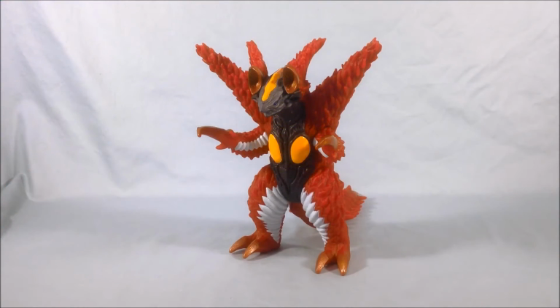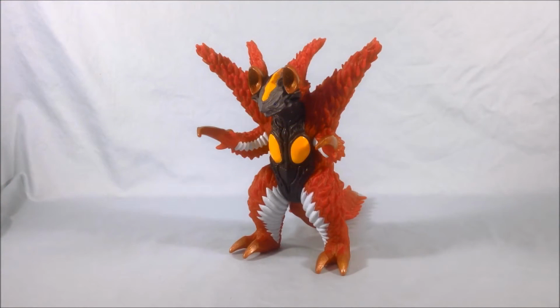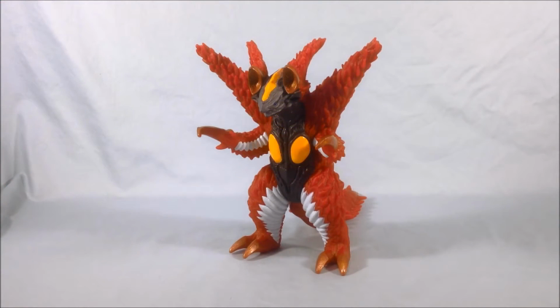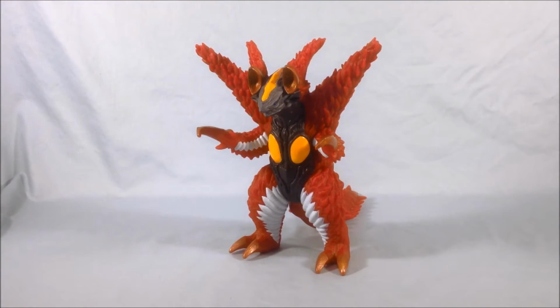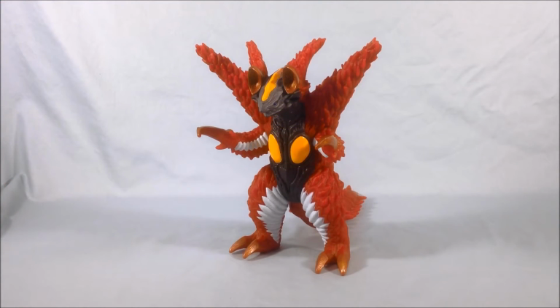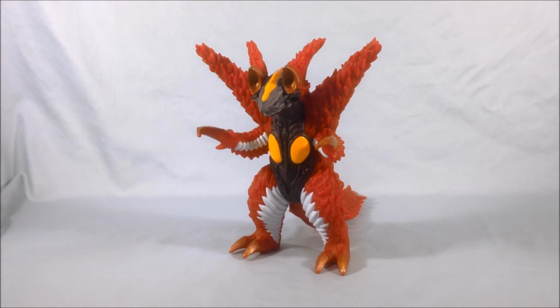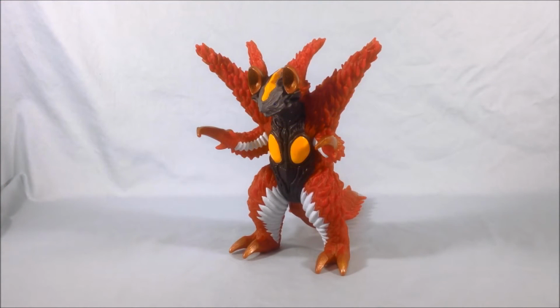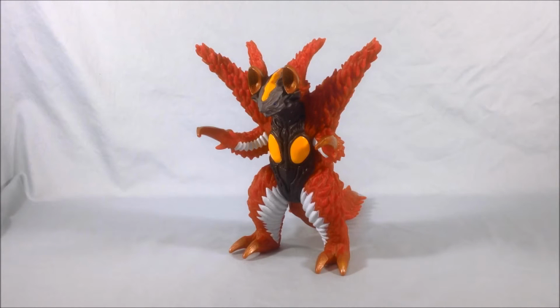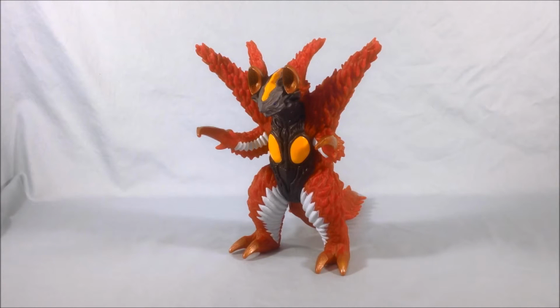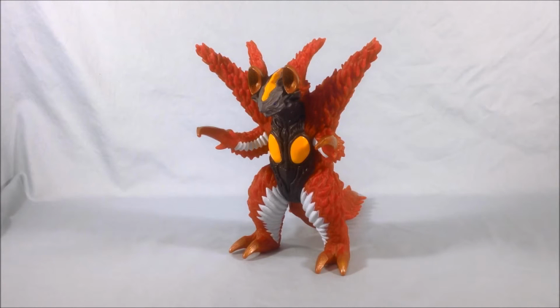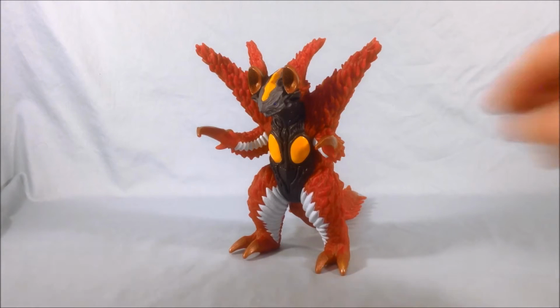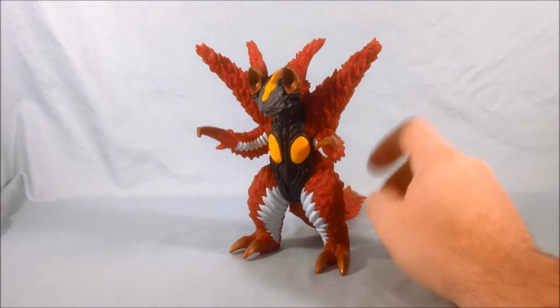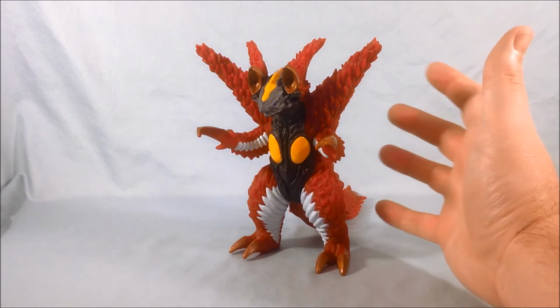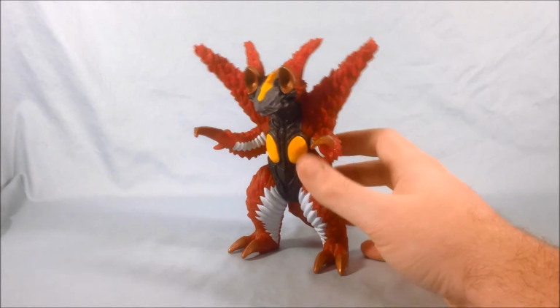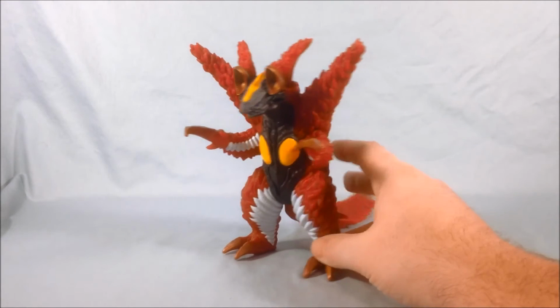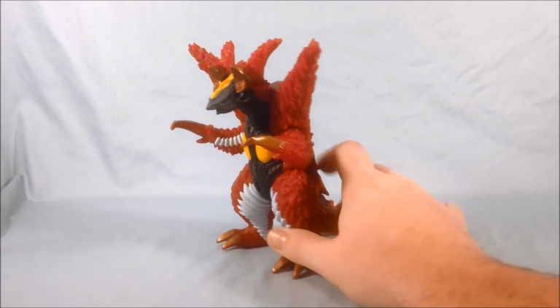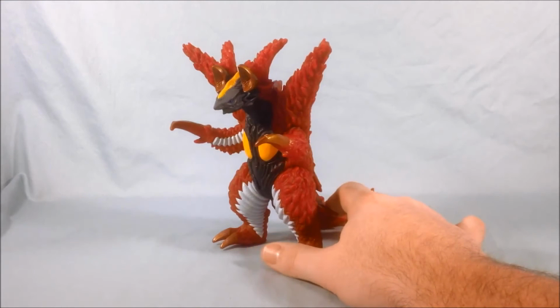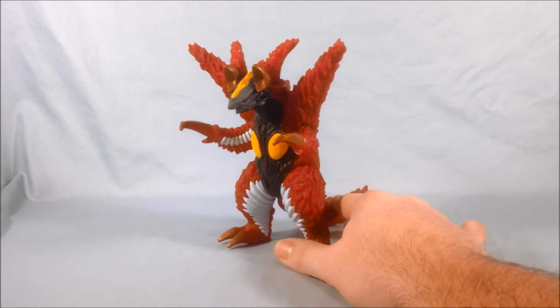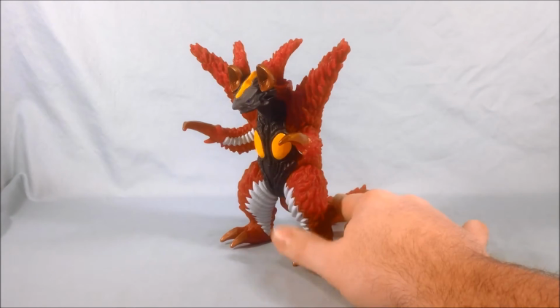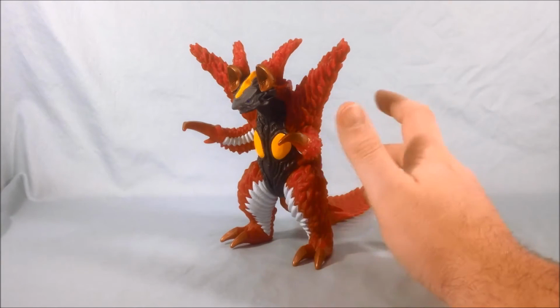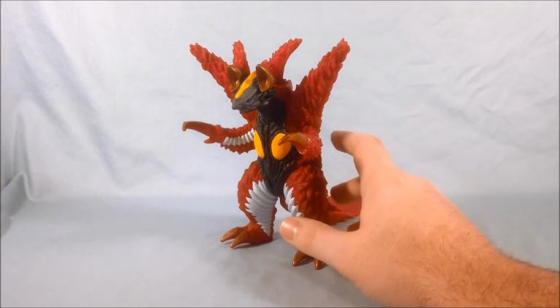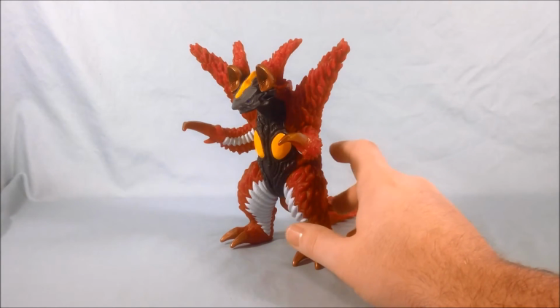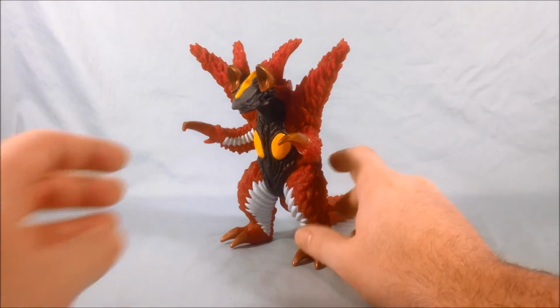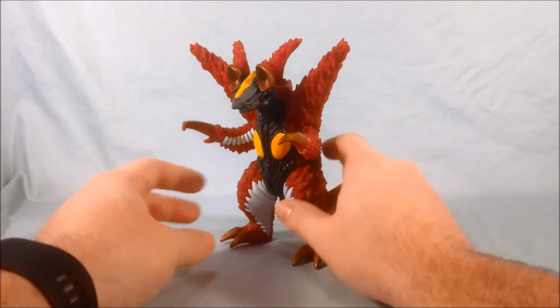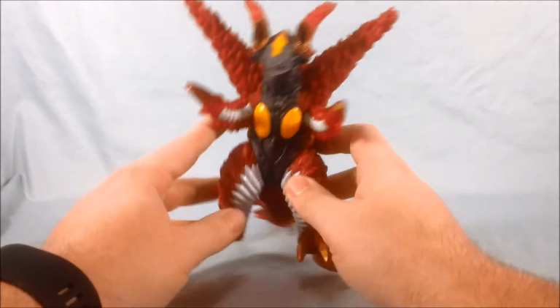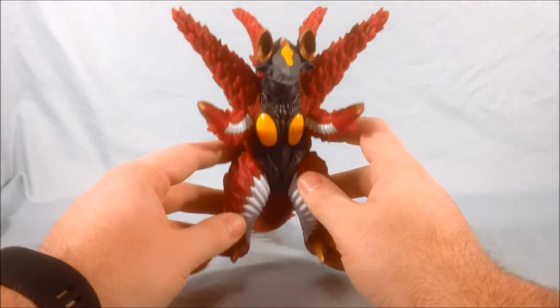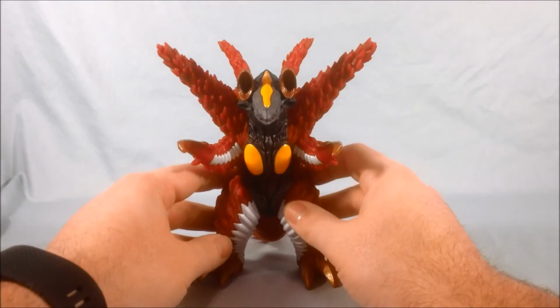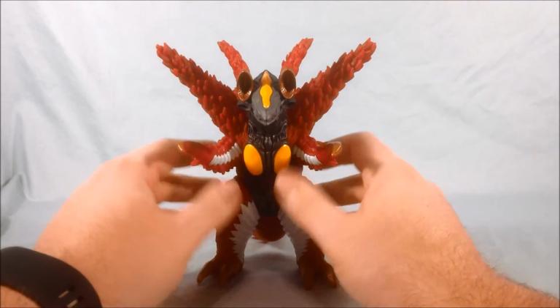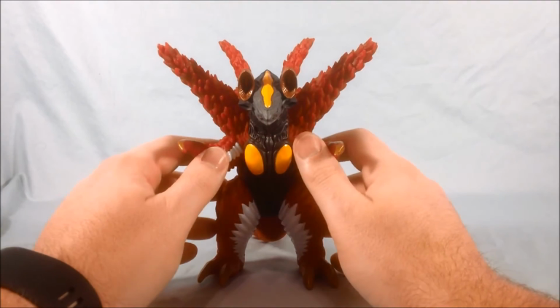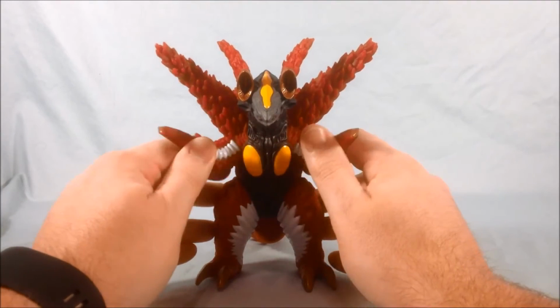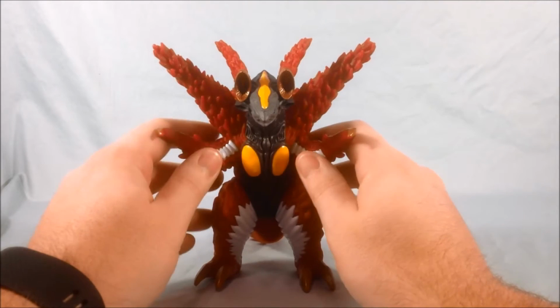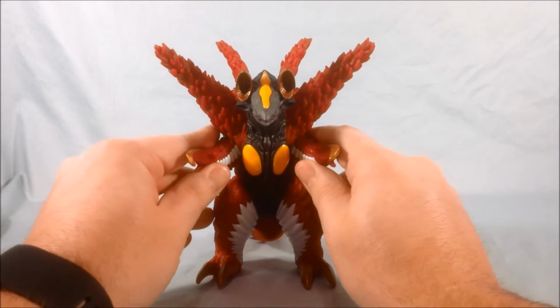Hello everyone, and welcome to Long's Toys. I have another Ultraman Orb review for you today. This is the deluxe vinyl doll for Zep Pandan, which is a fusion of Zepton and Pandan.